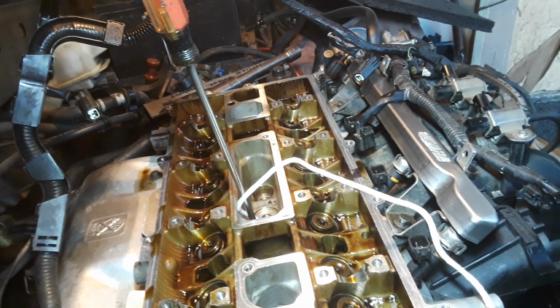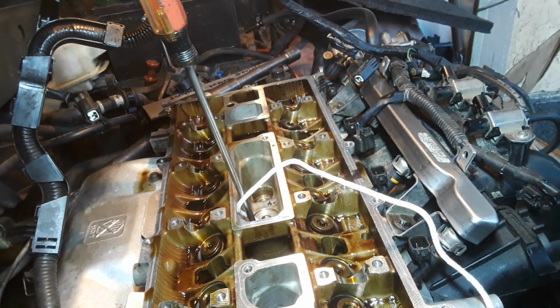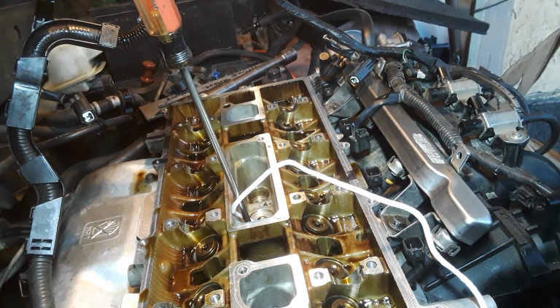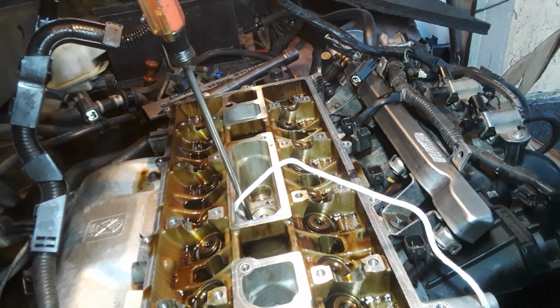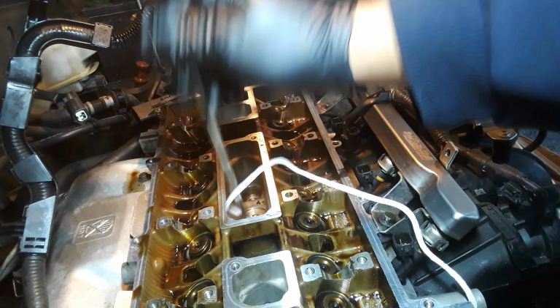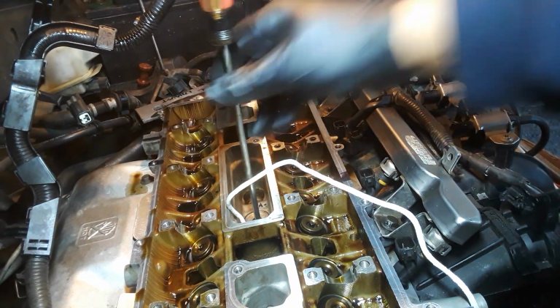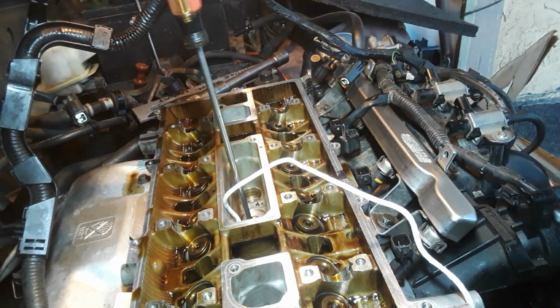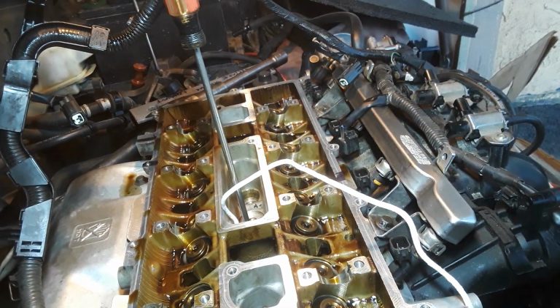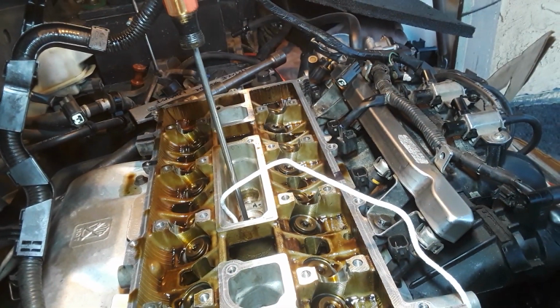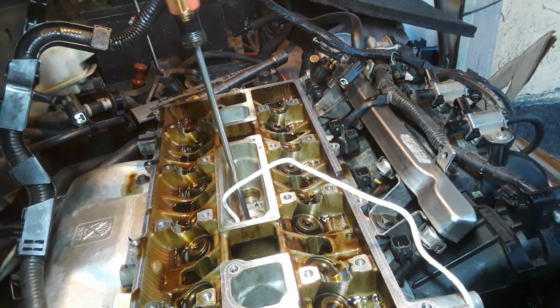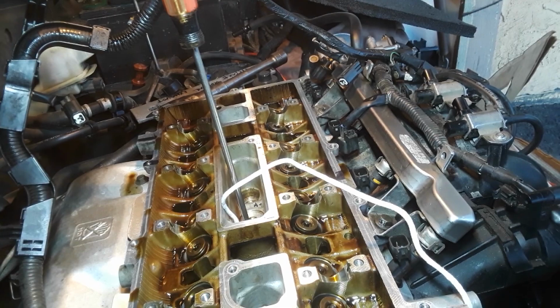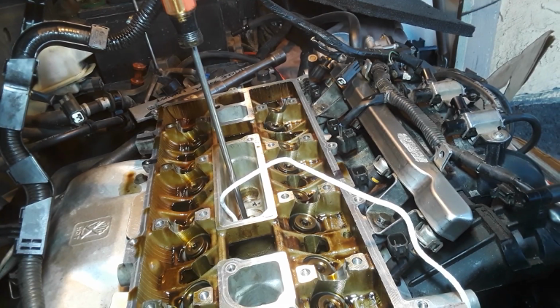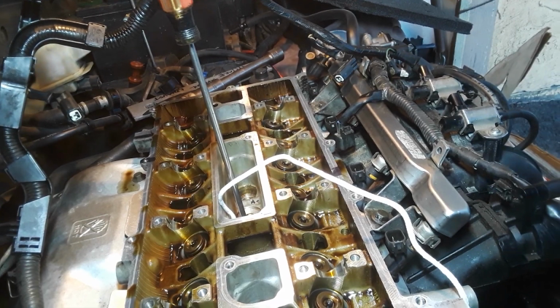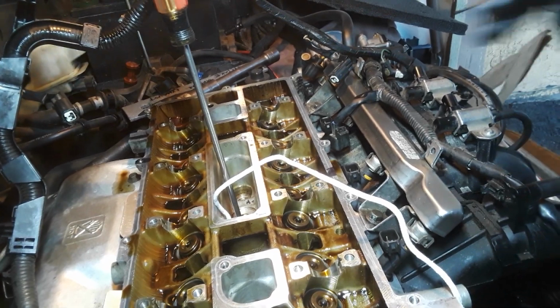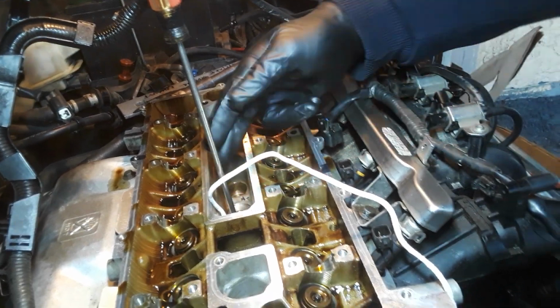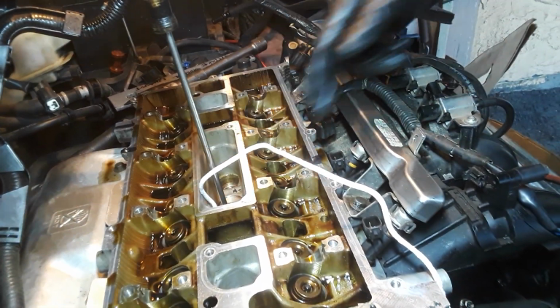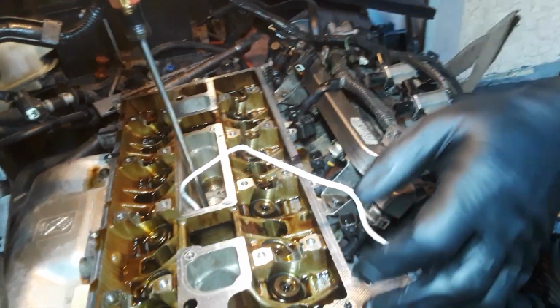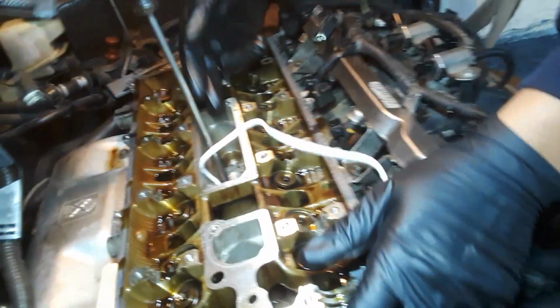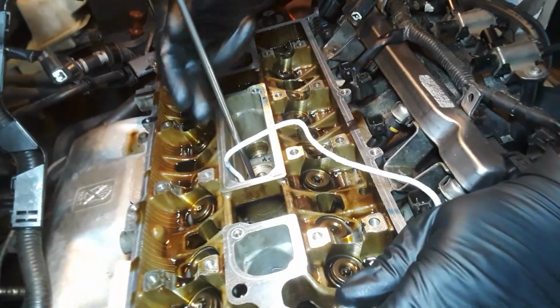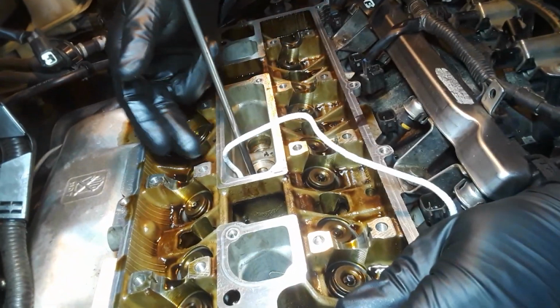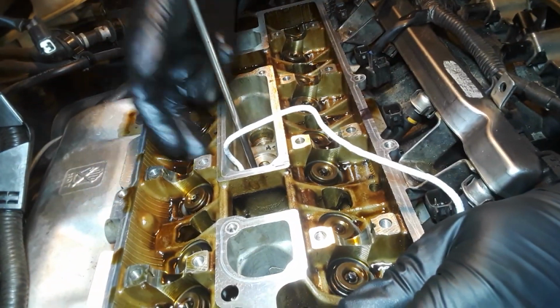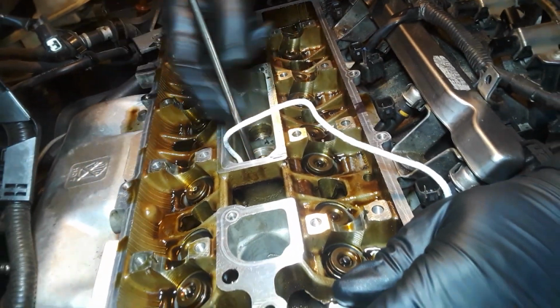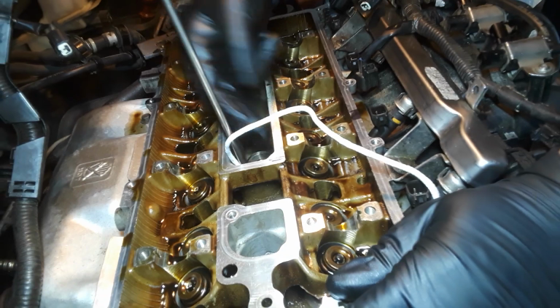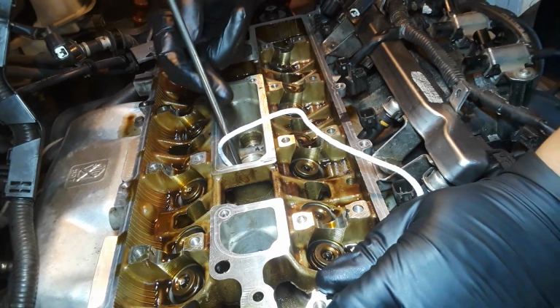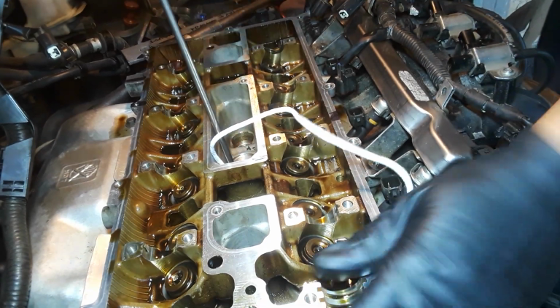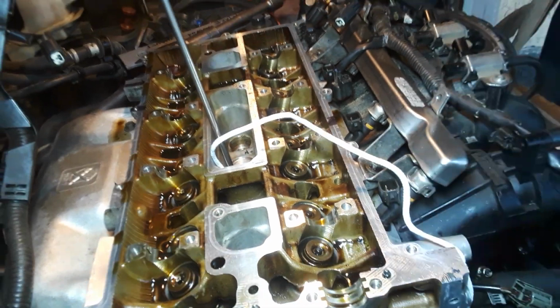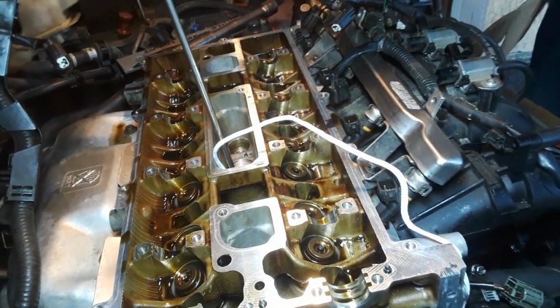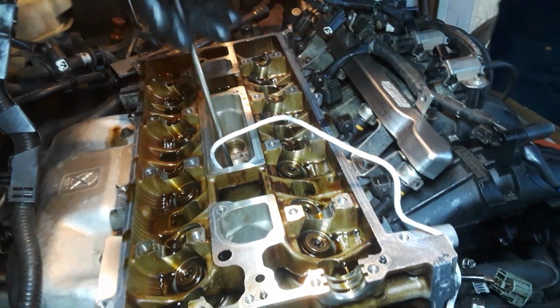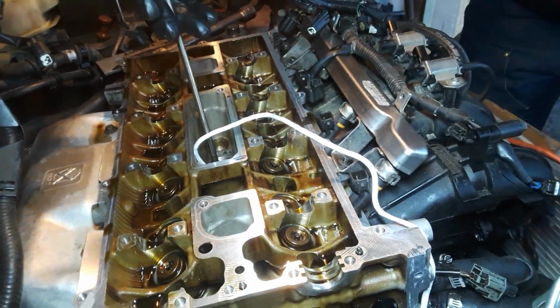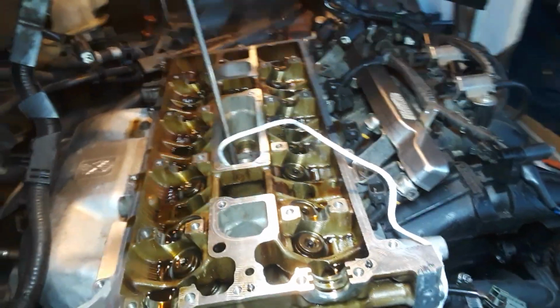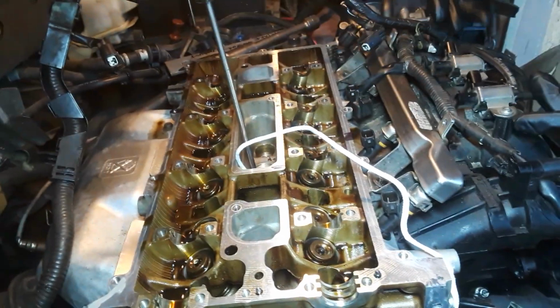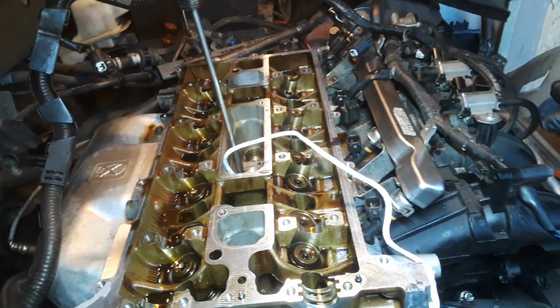Right about there — that's where all the rope is smashing. The rope on the inside is now smashing up against the bottom of the valve. Now this is what you do, this is the trick.